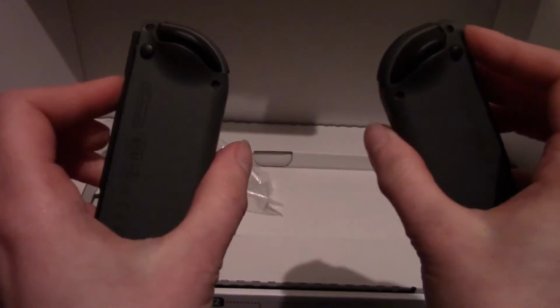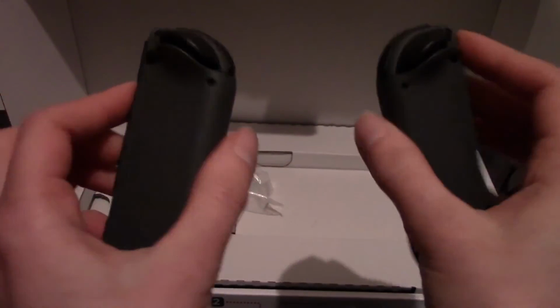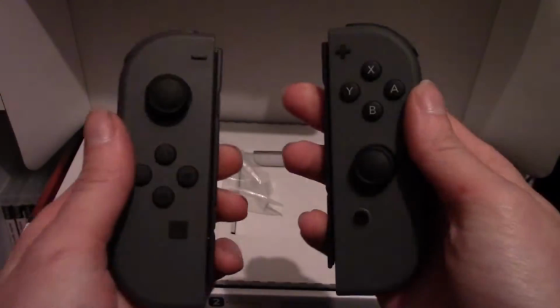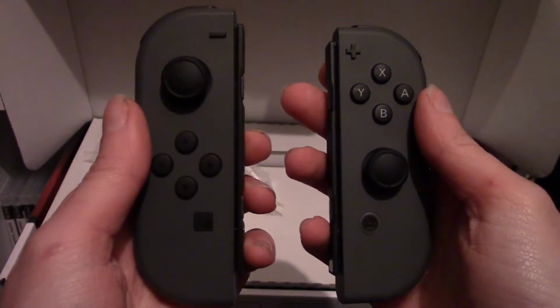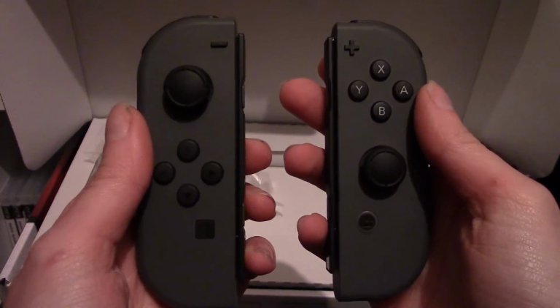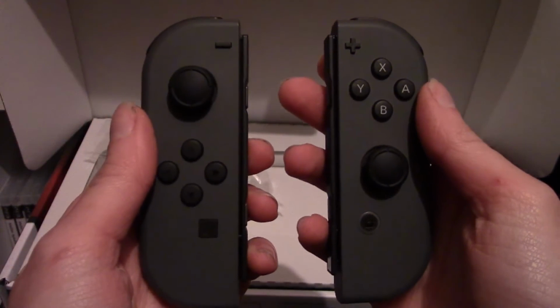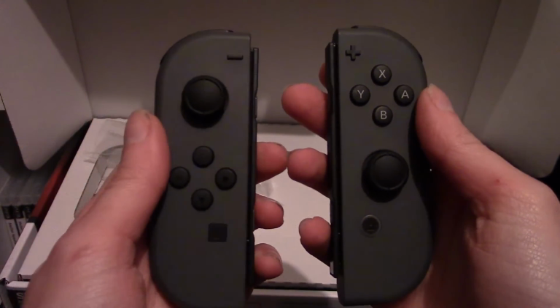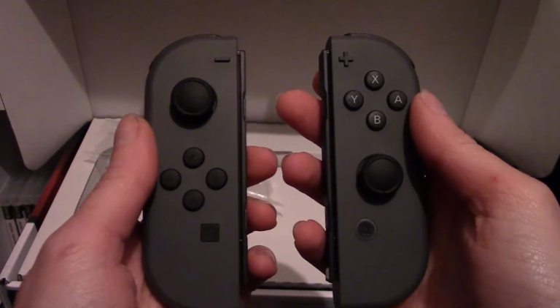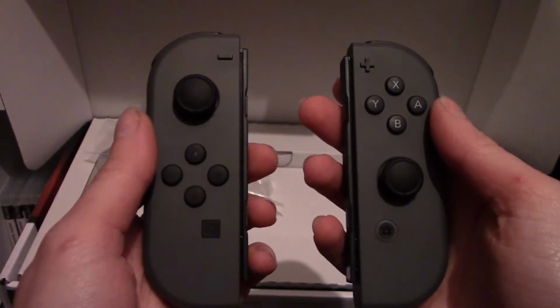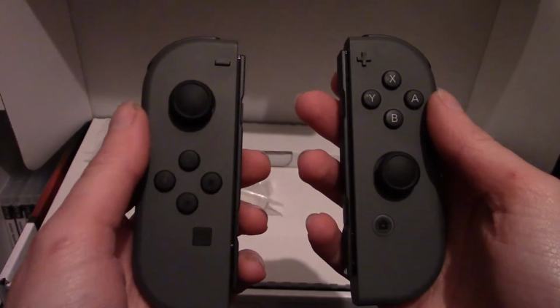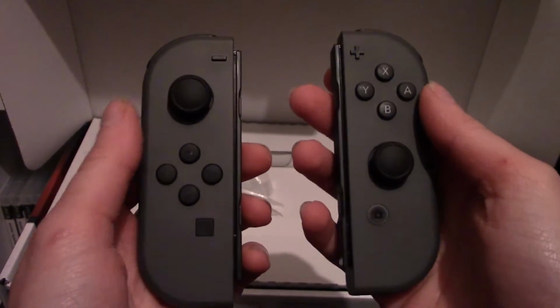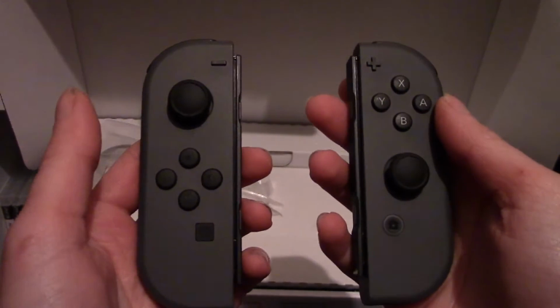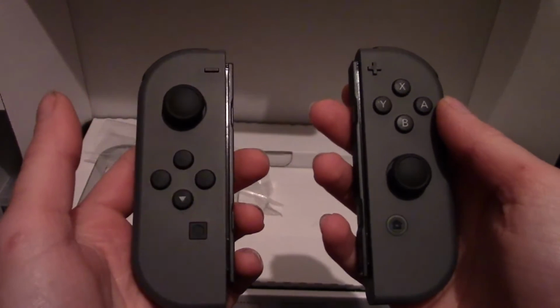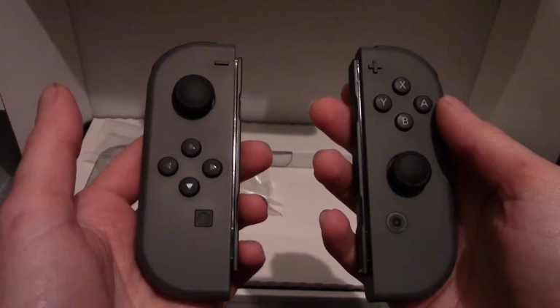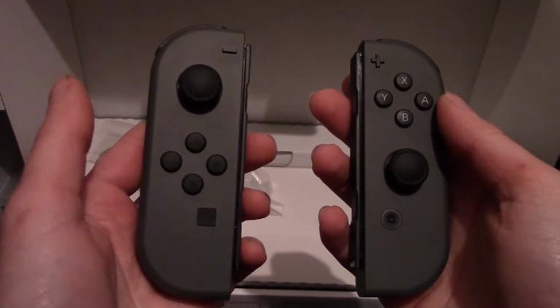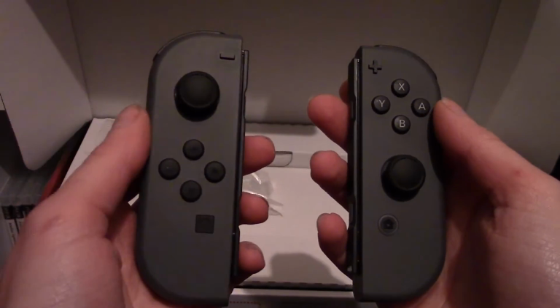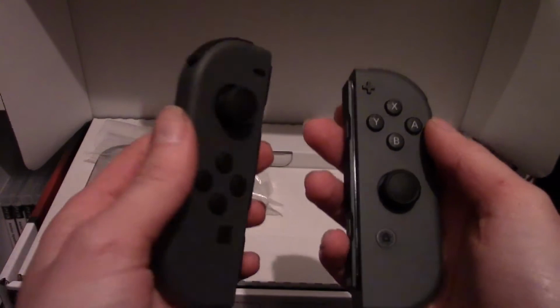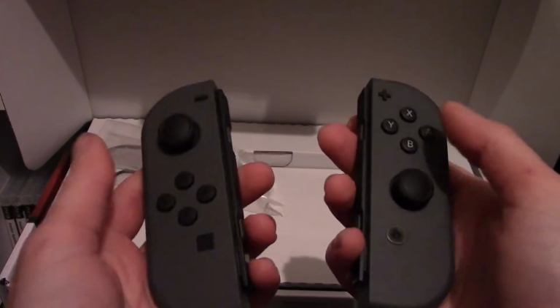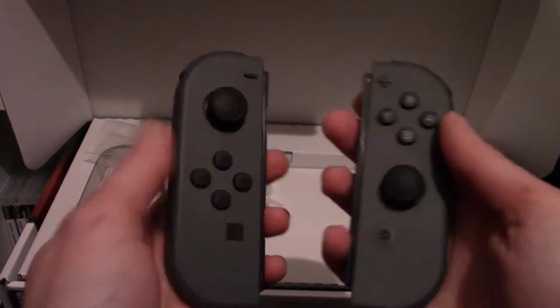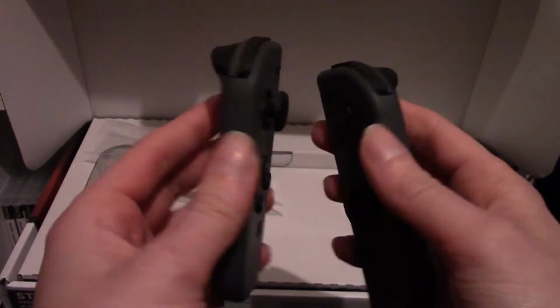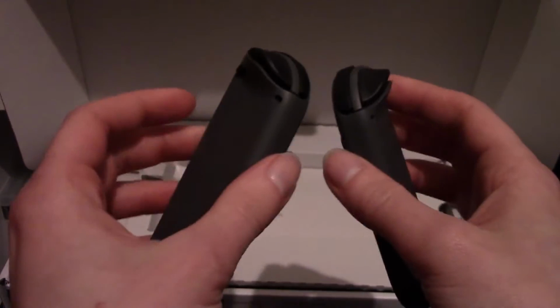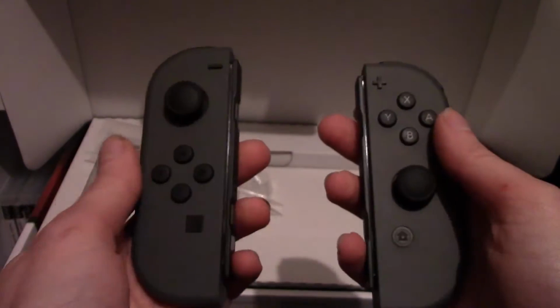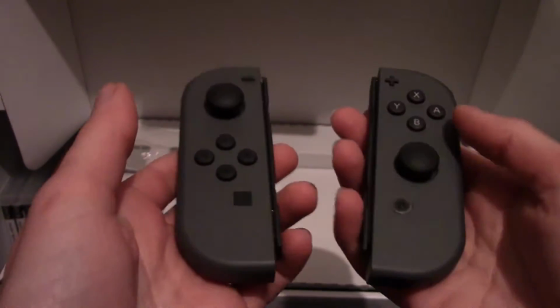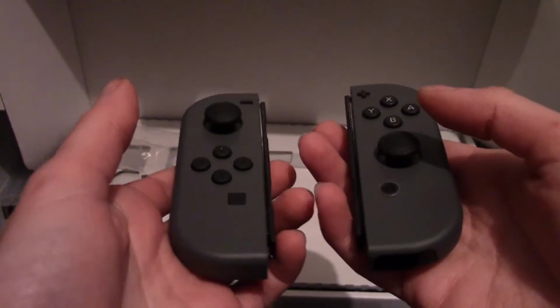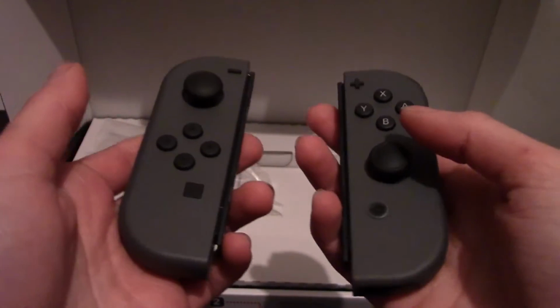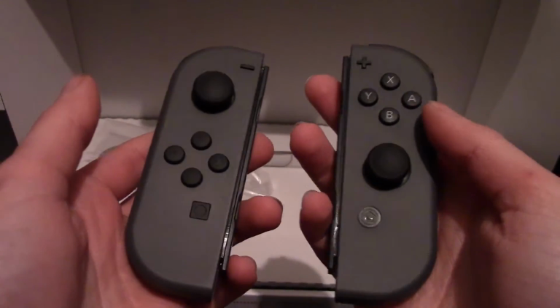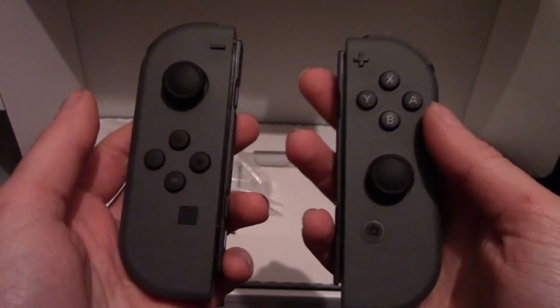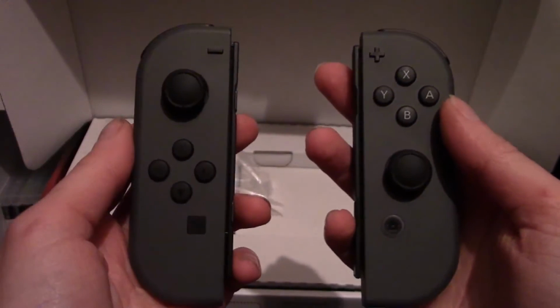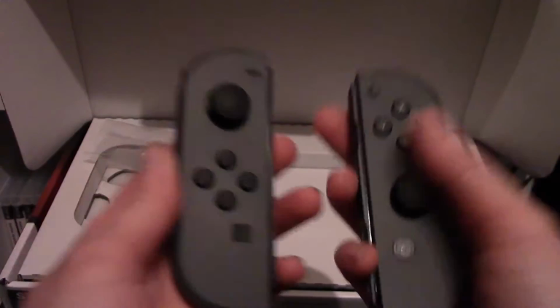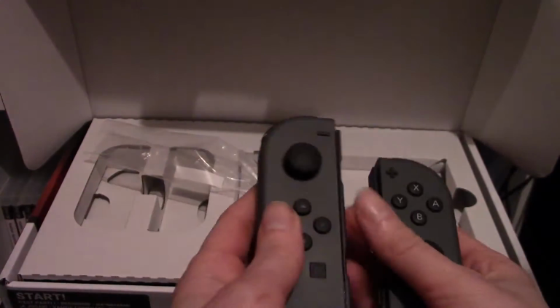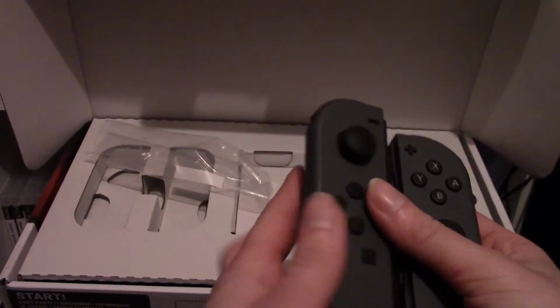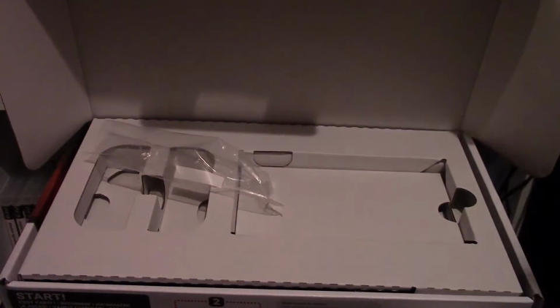These can slip into a Joy-Con grip to make a kind of dog-face controller, or they can slip into the sides of the console, or you can use them by themselves. These controllers also have motion controls for Wii-like functions. They're a very advanced kit.